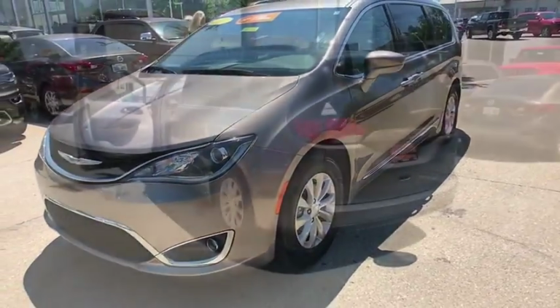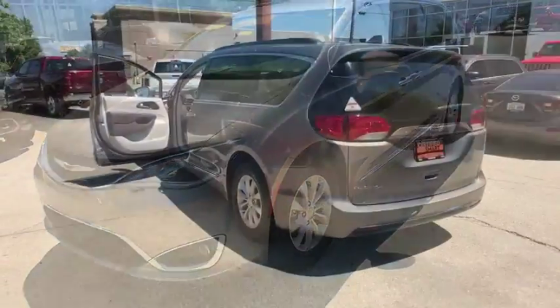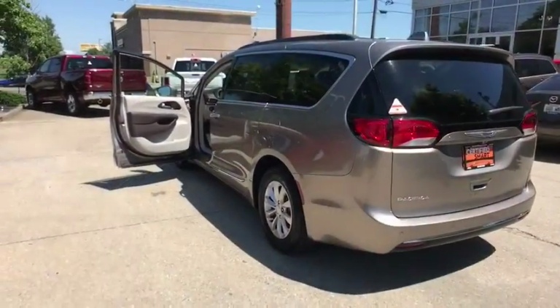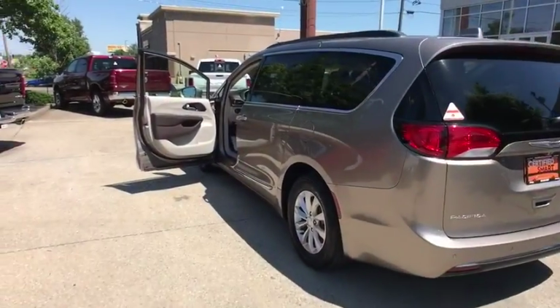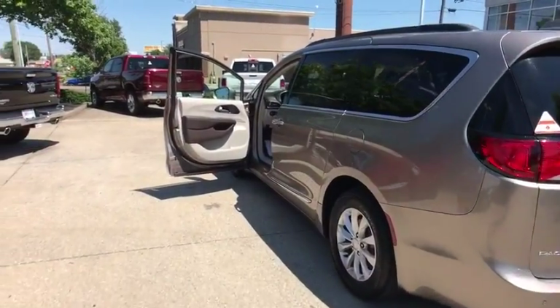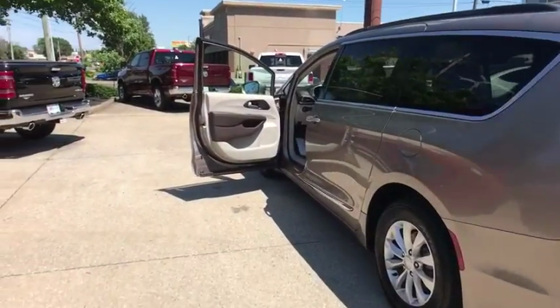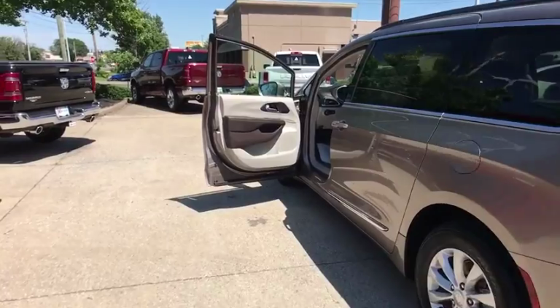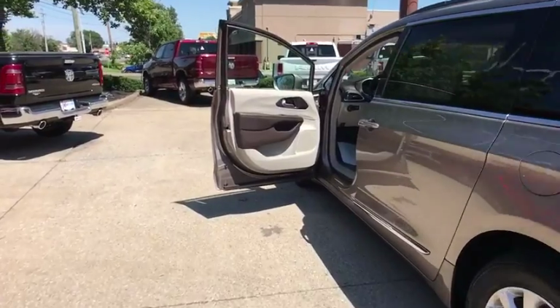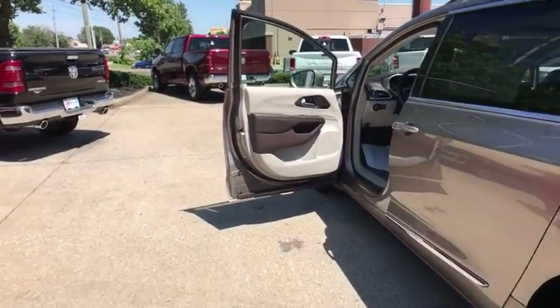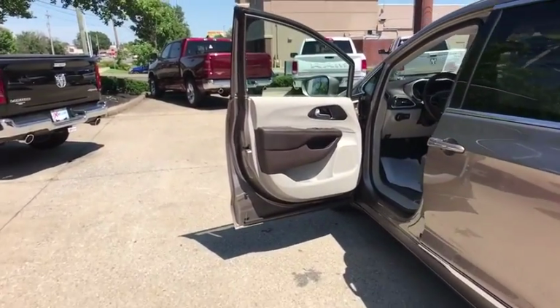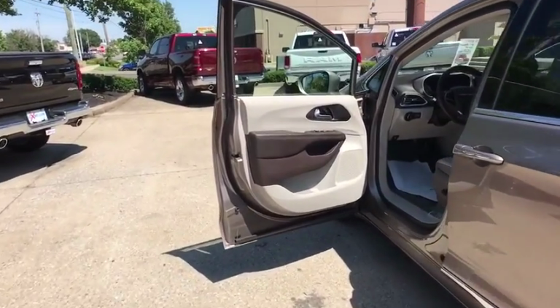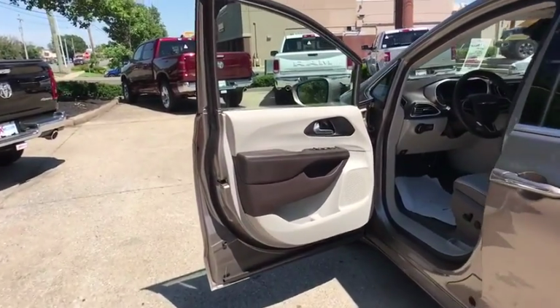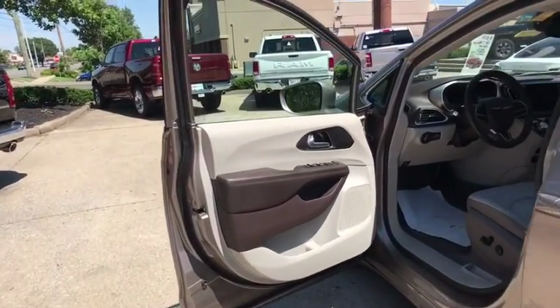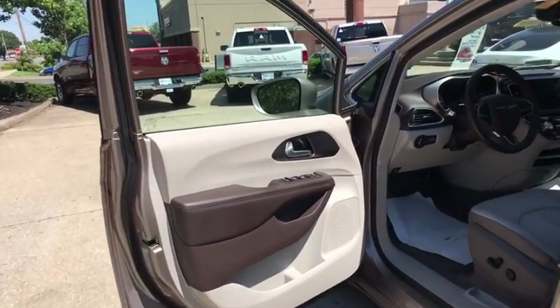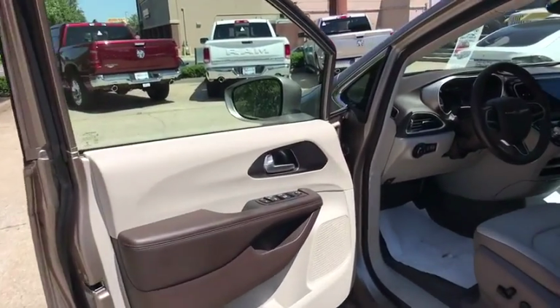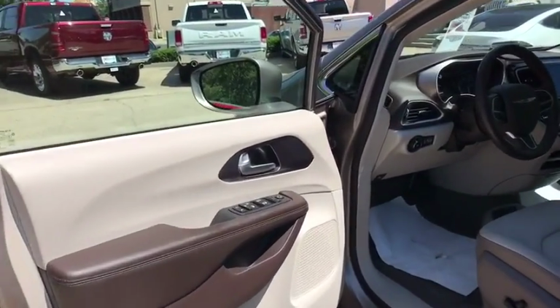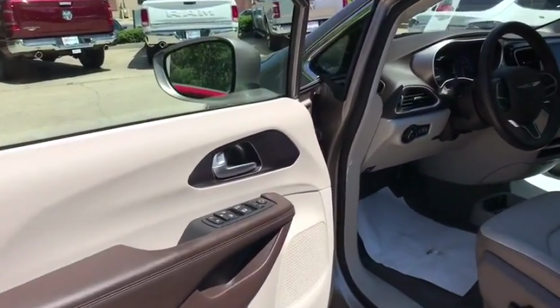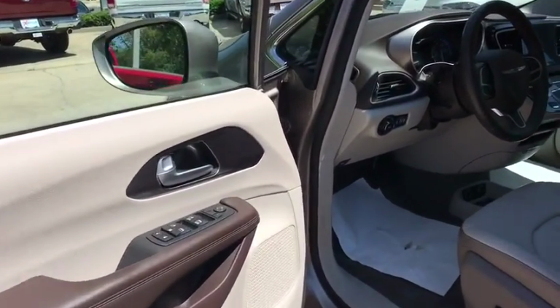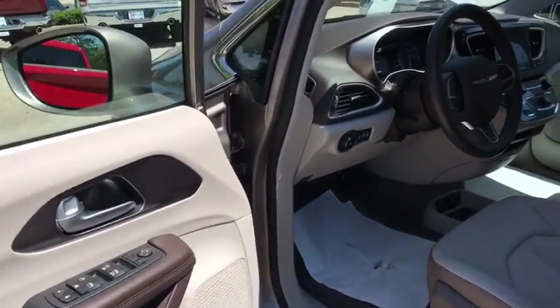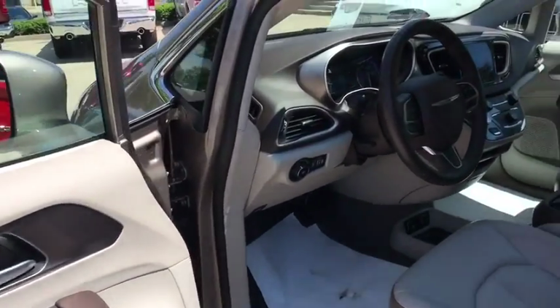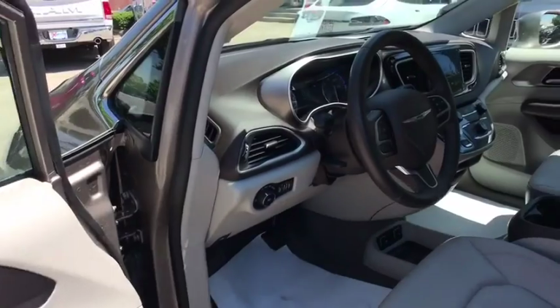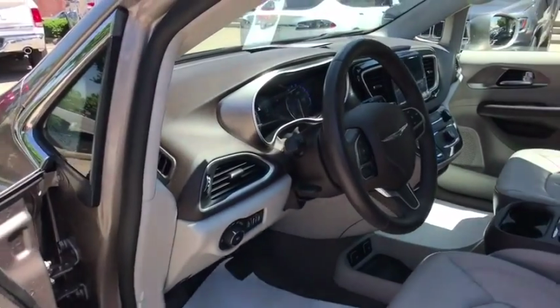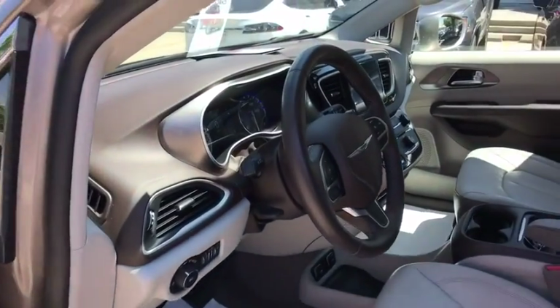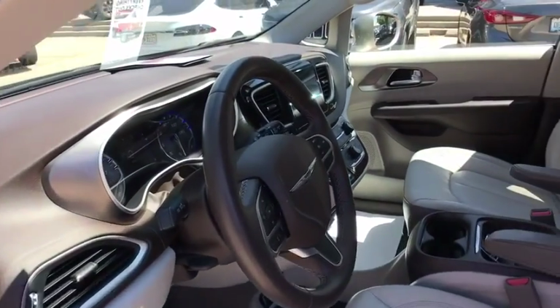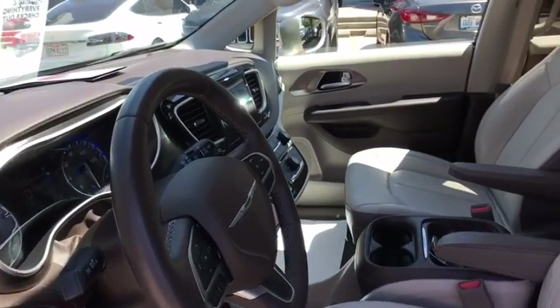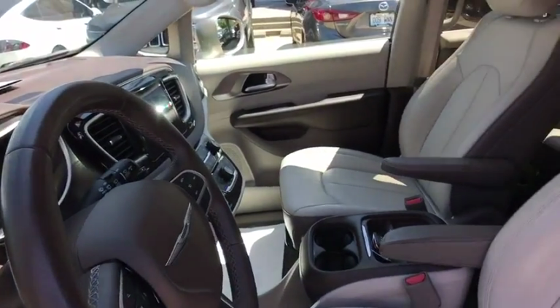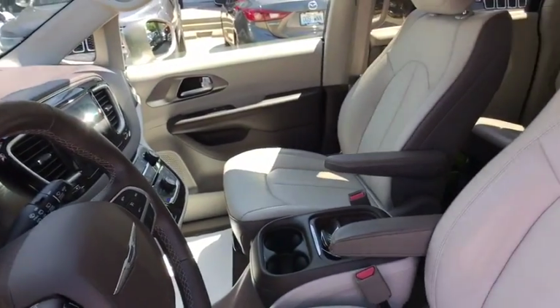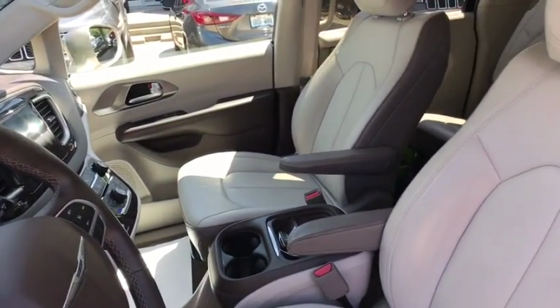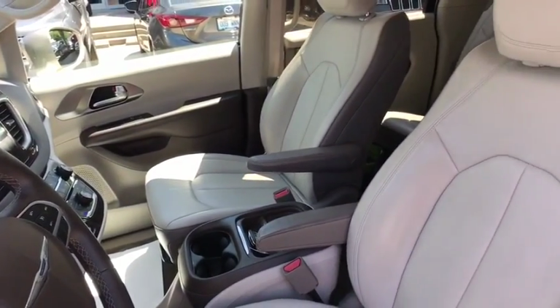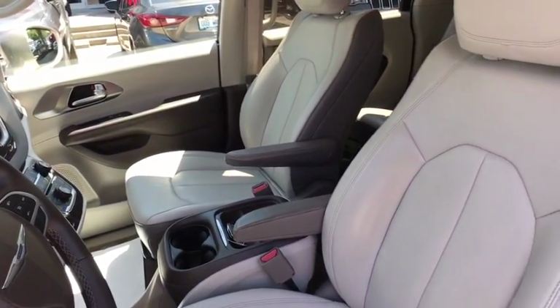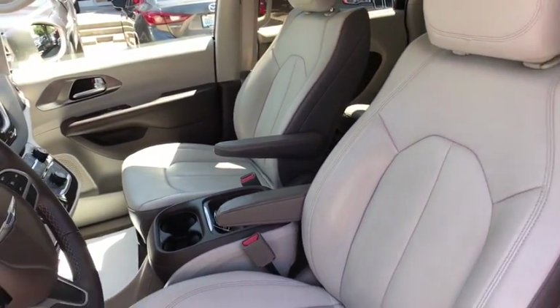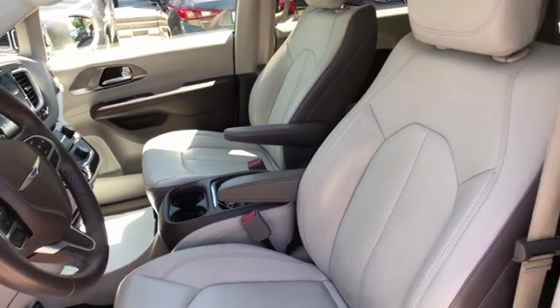This vehicle has less than 30,000 miles. Here are some of this vehicle's great options: power liftgate, traction control, heated seats, navigation system, backup camera, leather wrapped steering wheel.